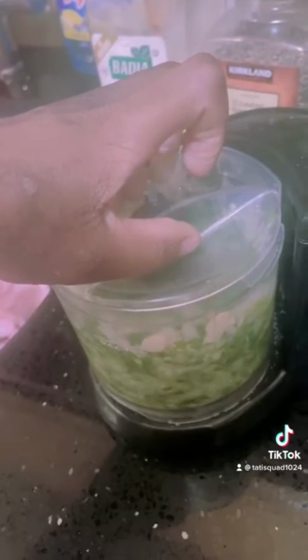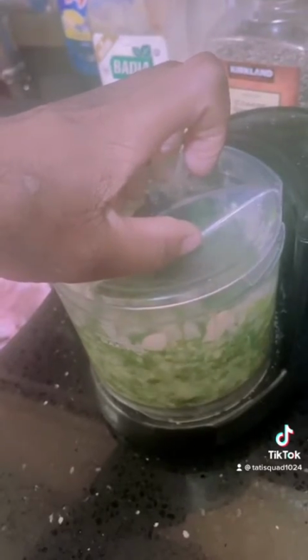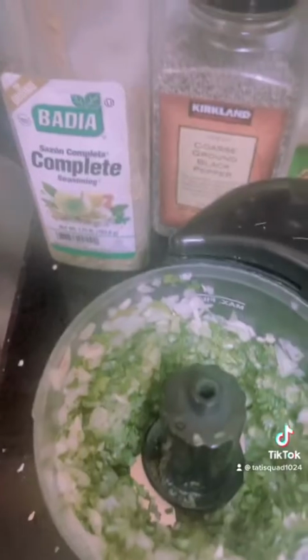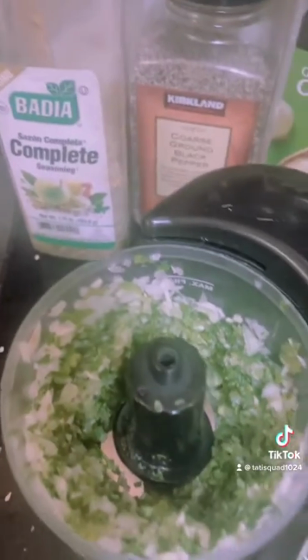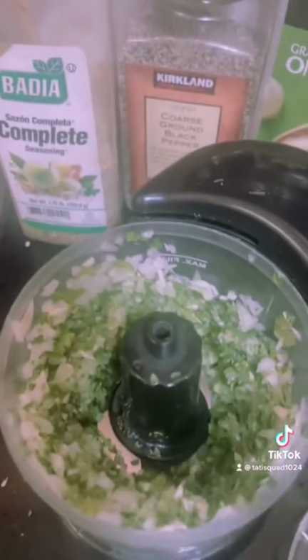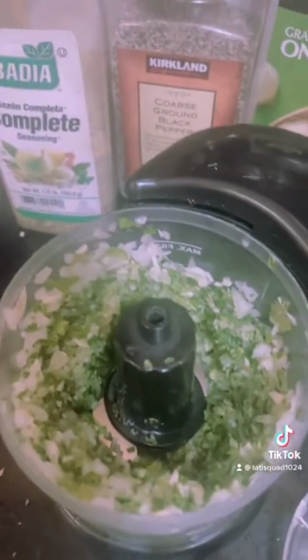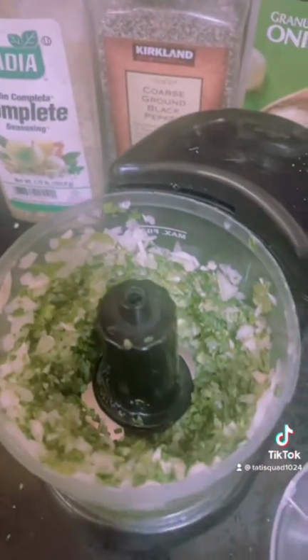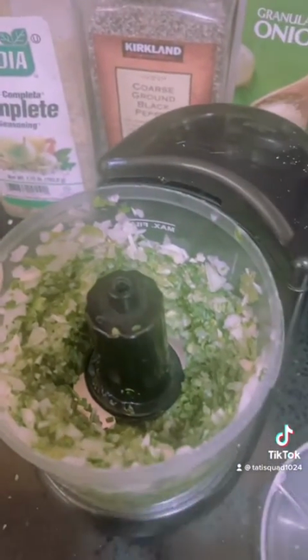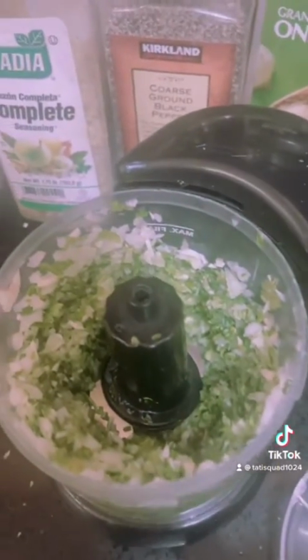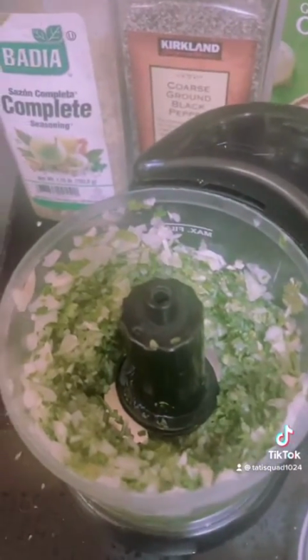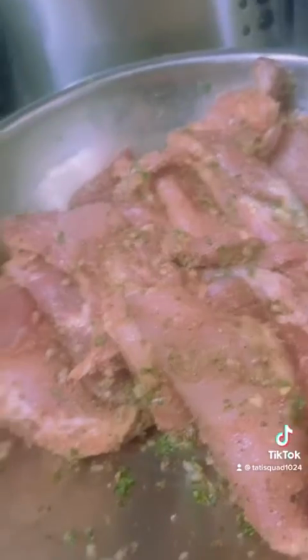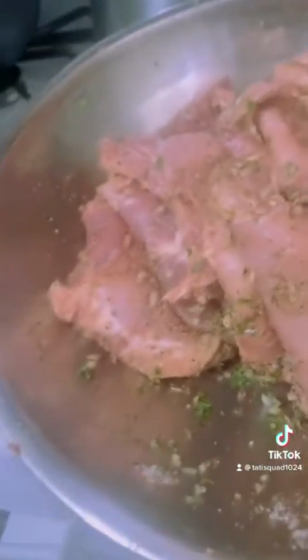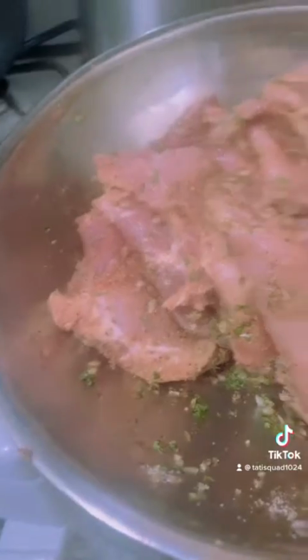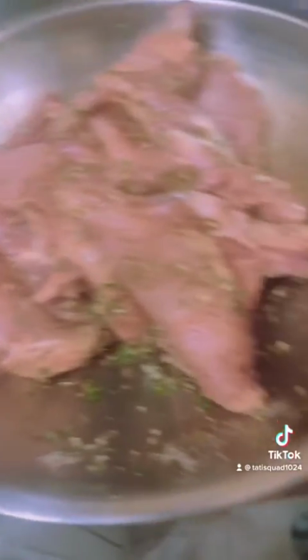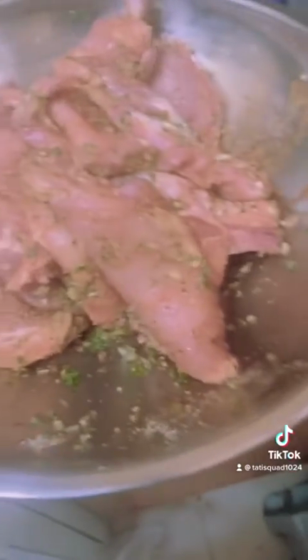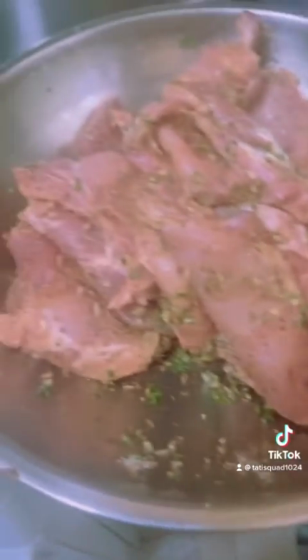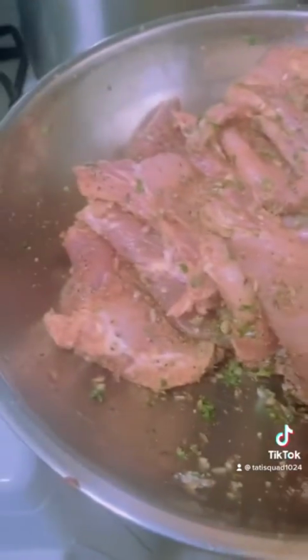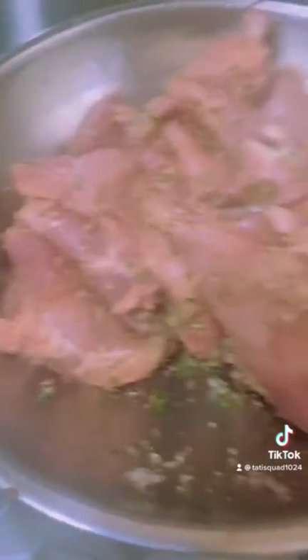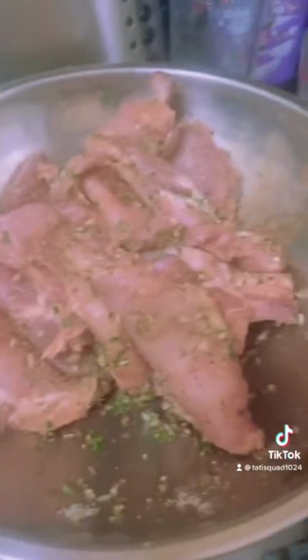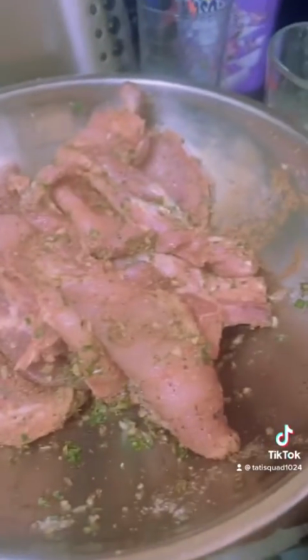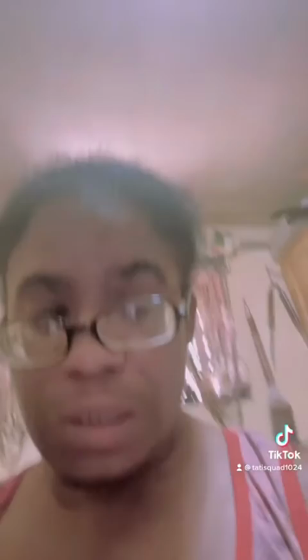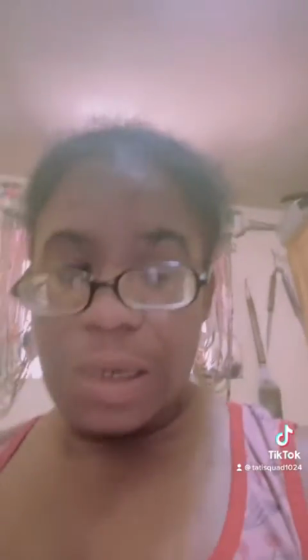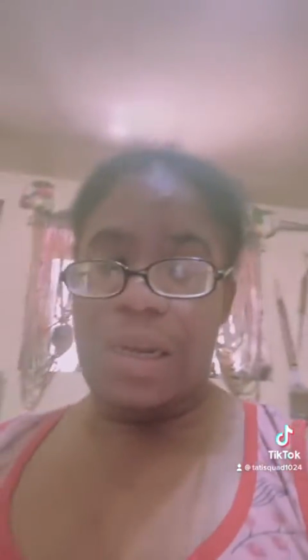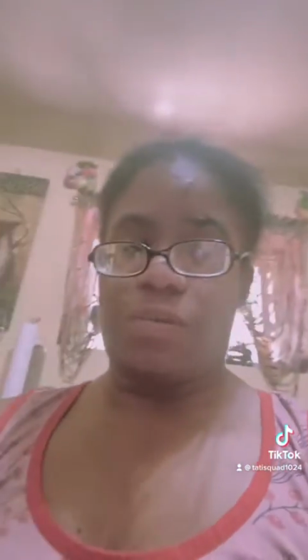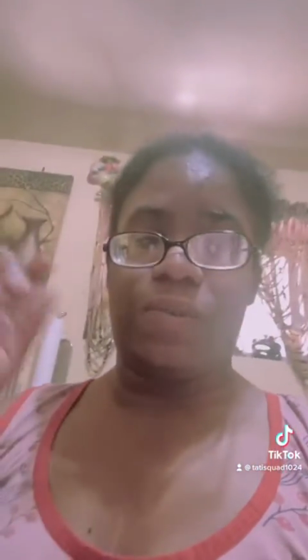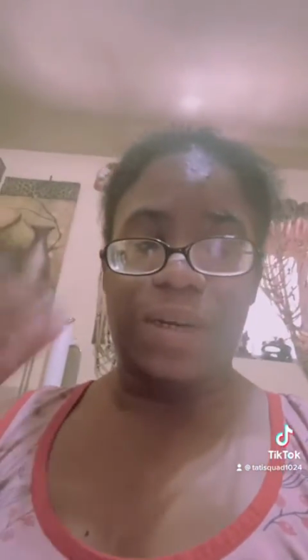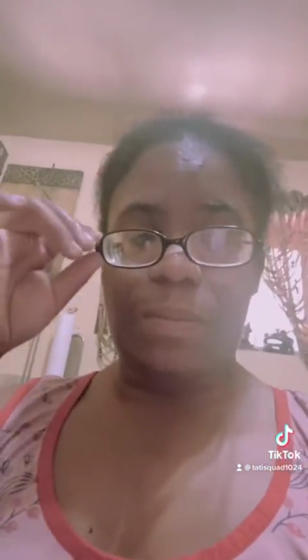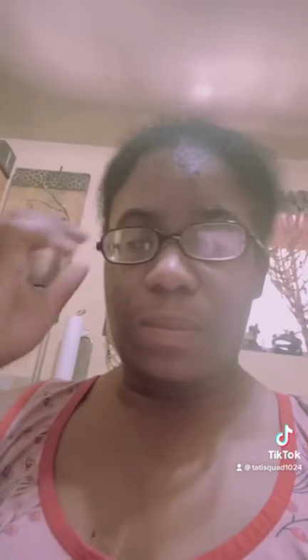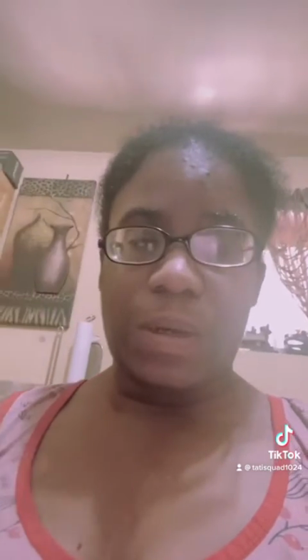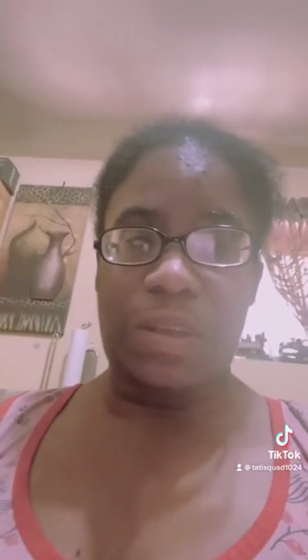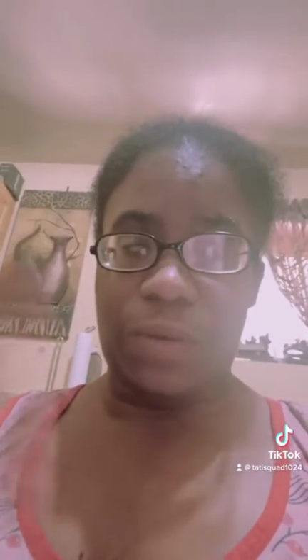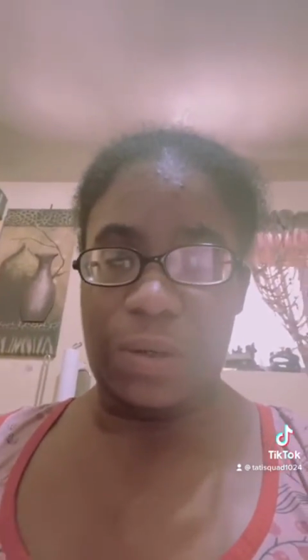This is what the meat is looking like now. I'm going to wrap it up, put some foil on it, and pop it in the fridge until it's time for me to cook.